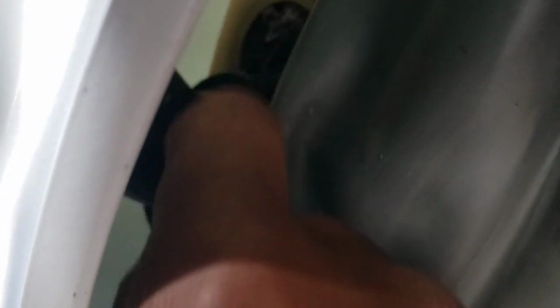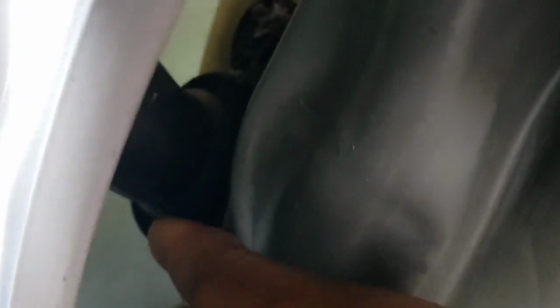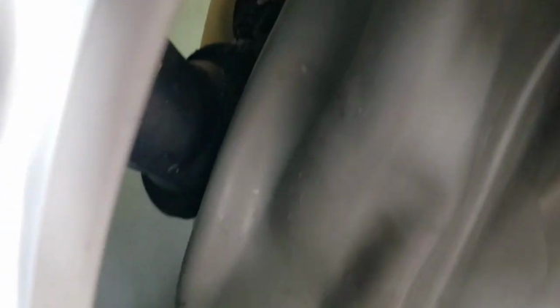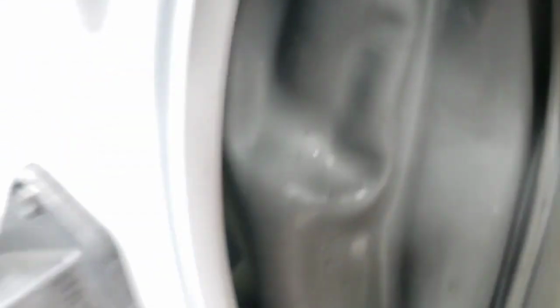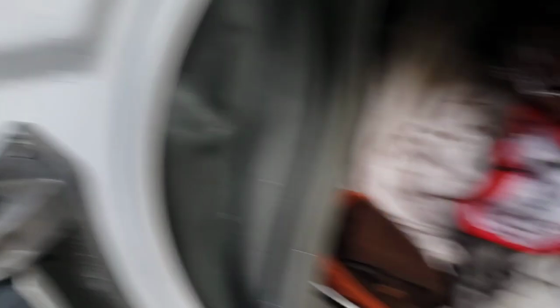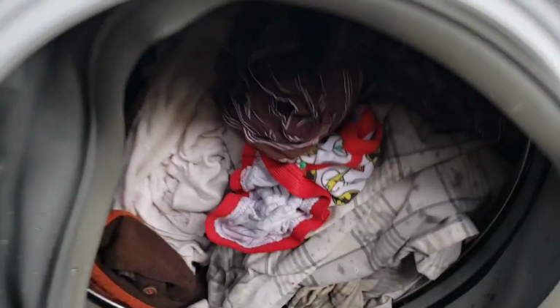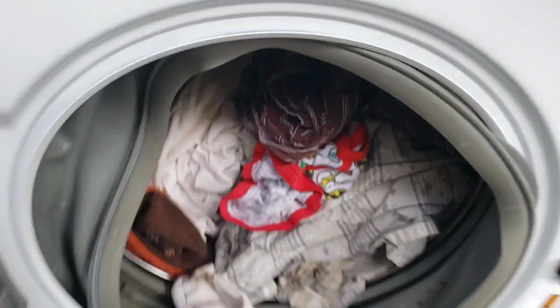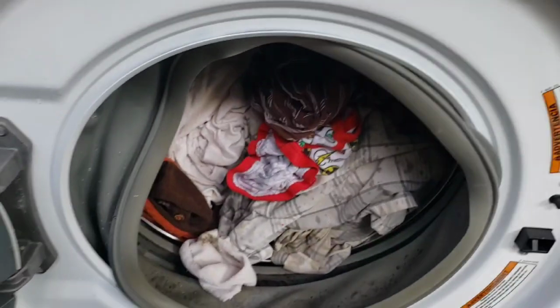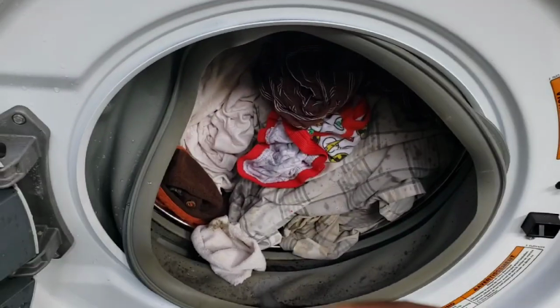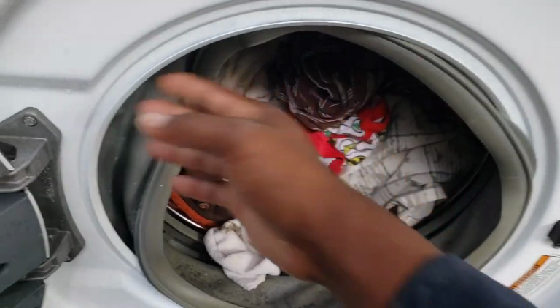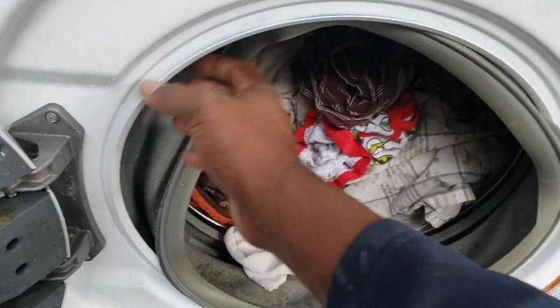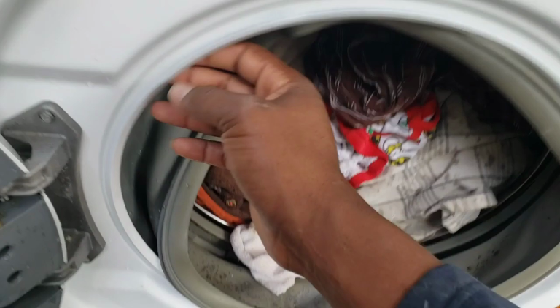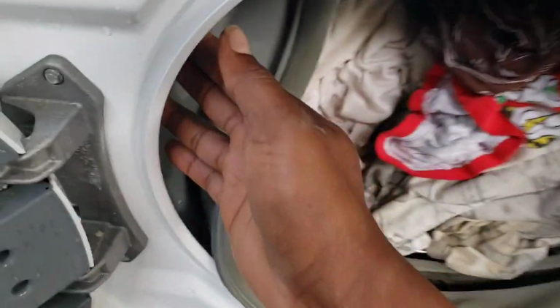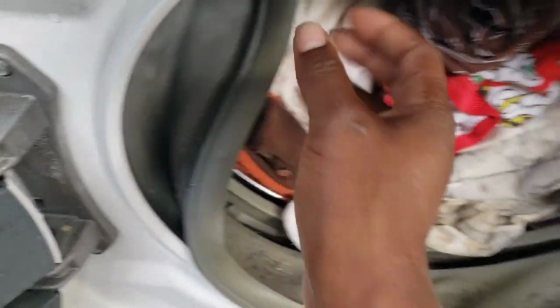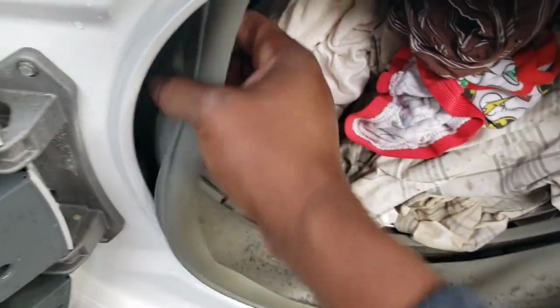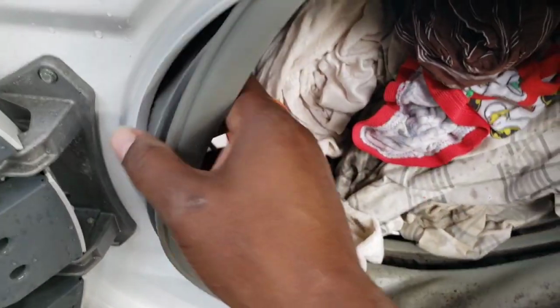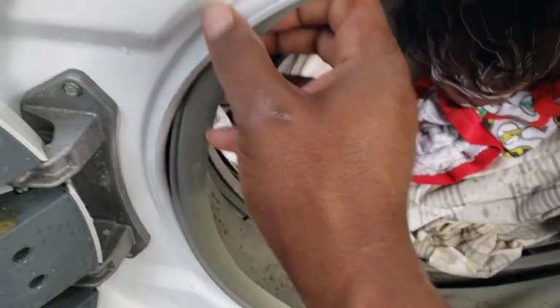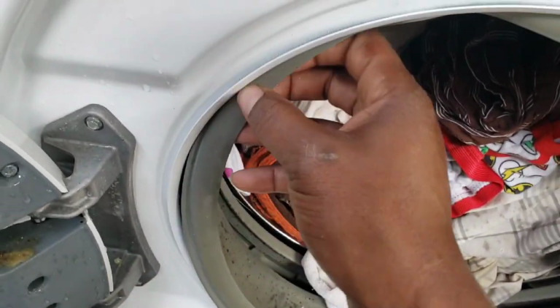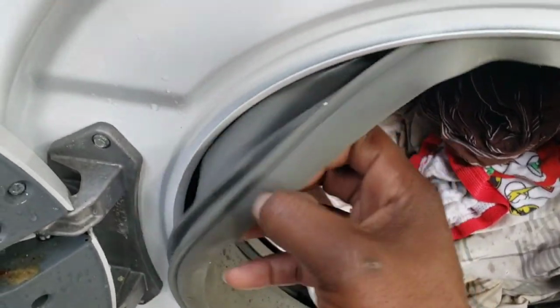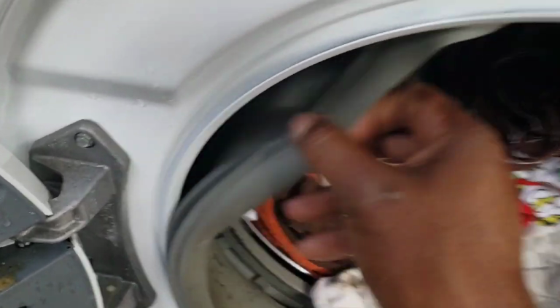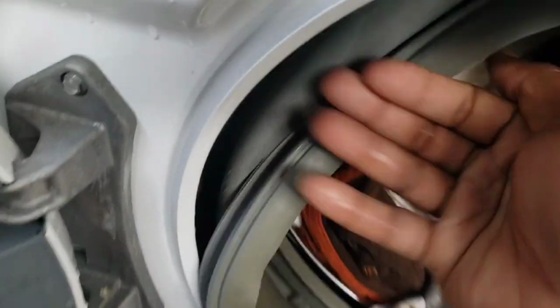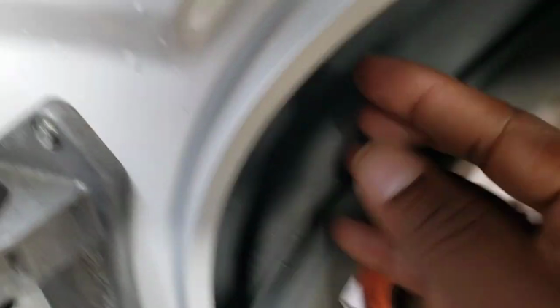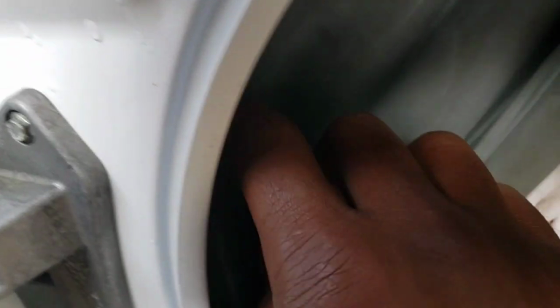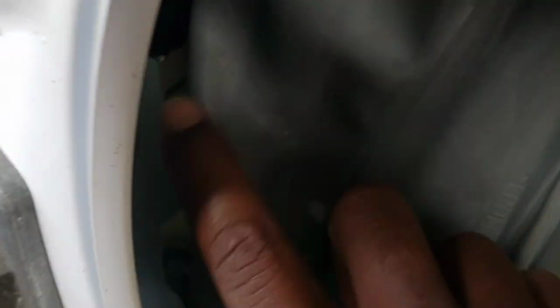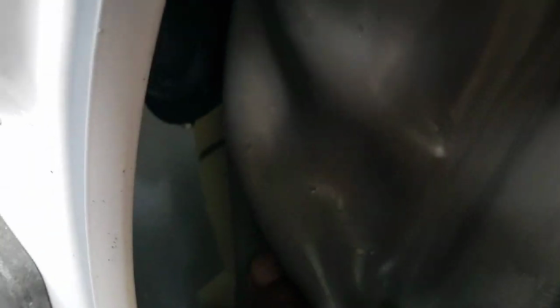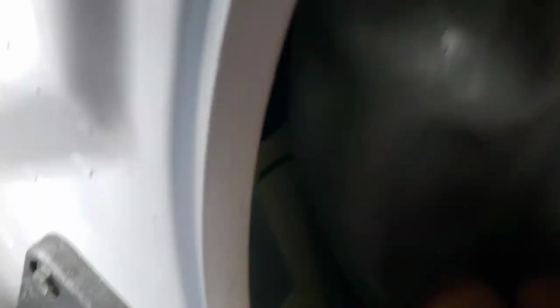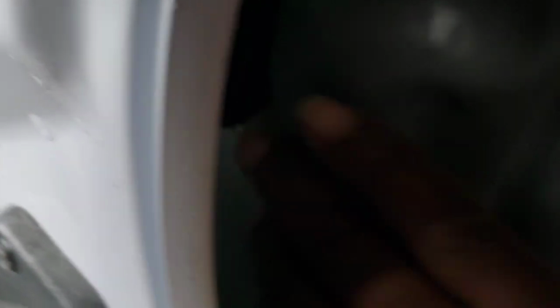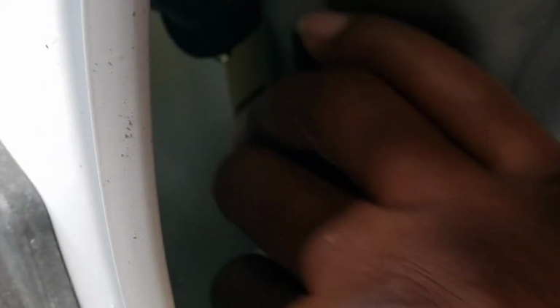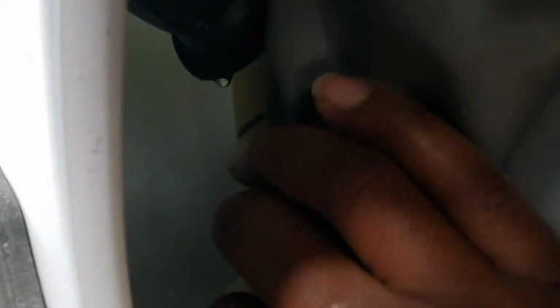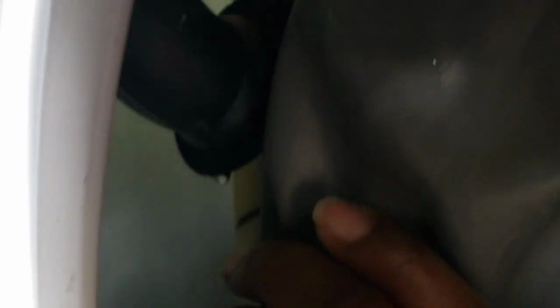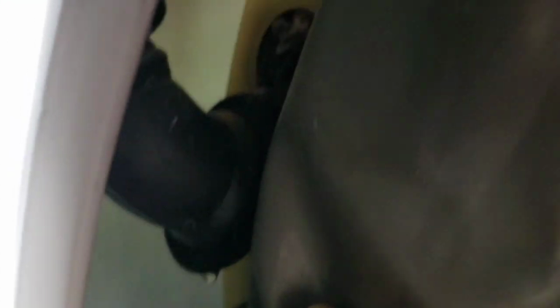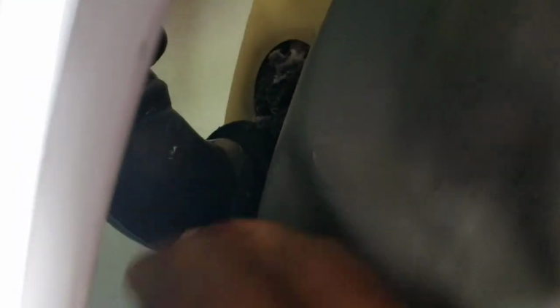So I've disconnected it. If you have this issue, just take the snubber ring off — the bellow, tub bellow off, or tub seal, door seal — it's got a million names.